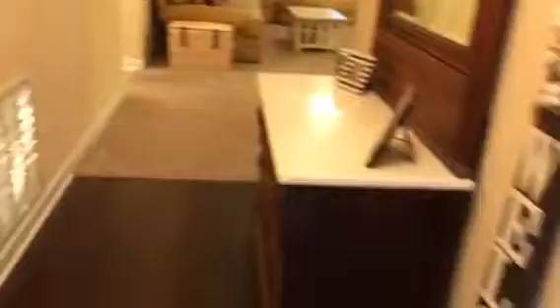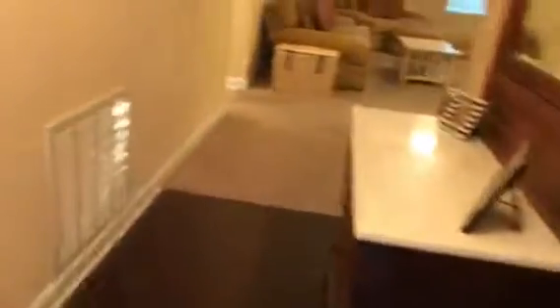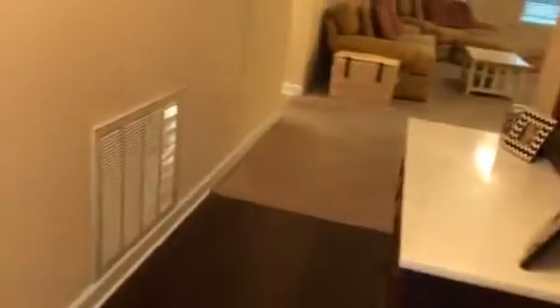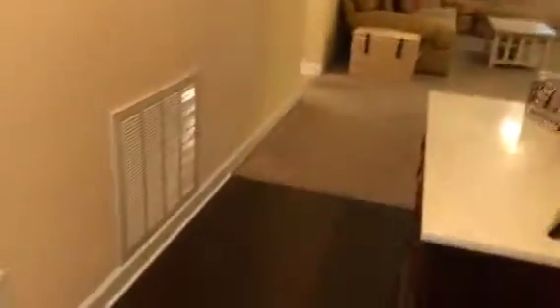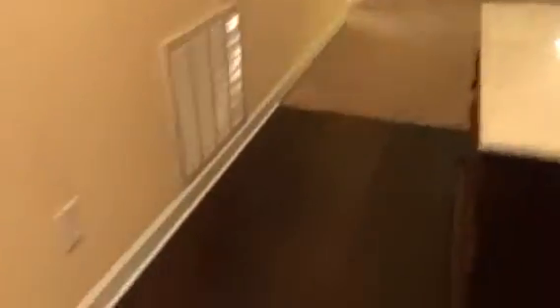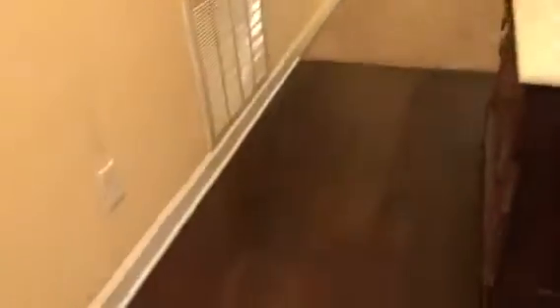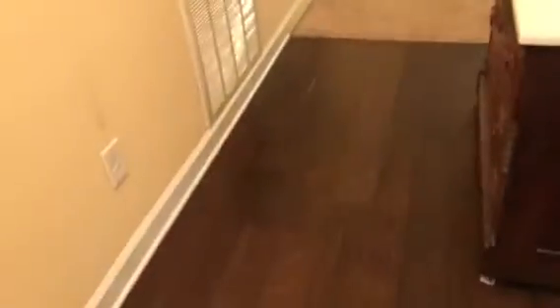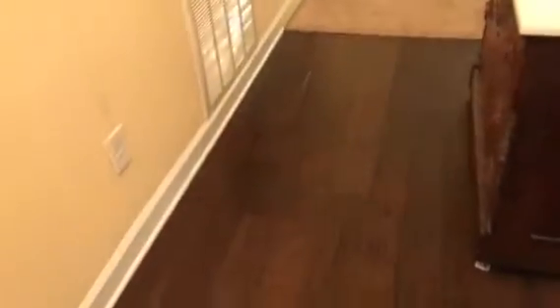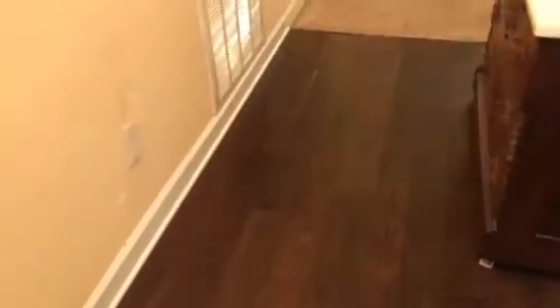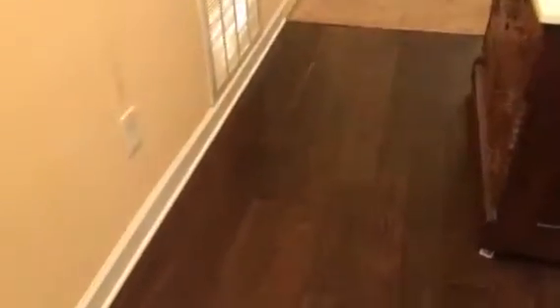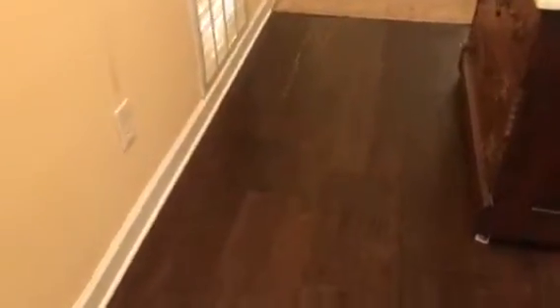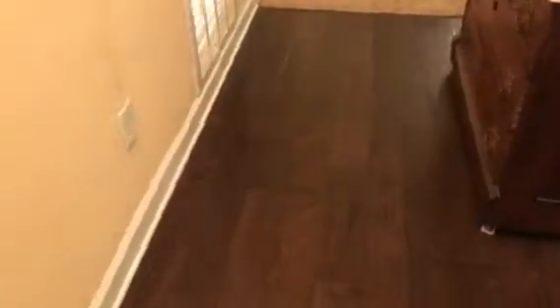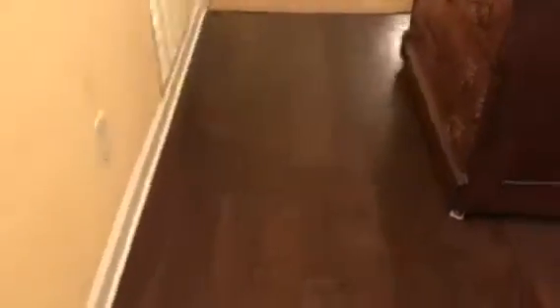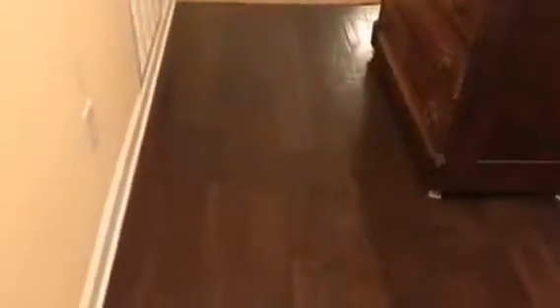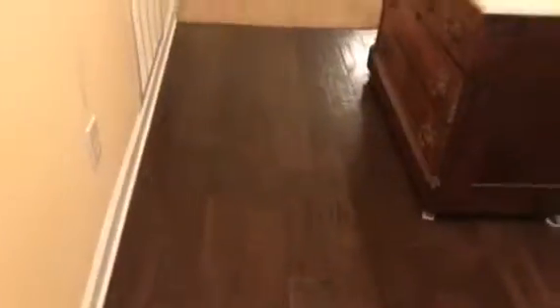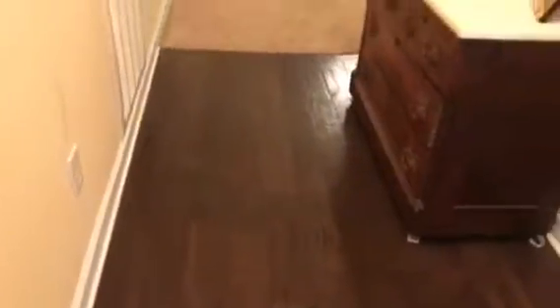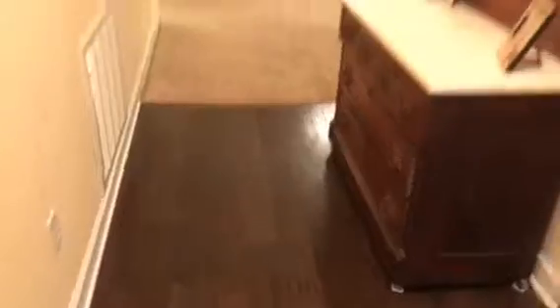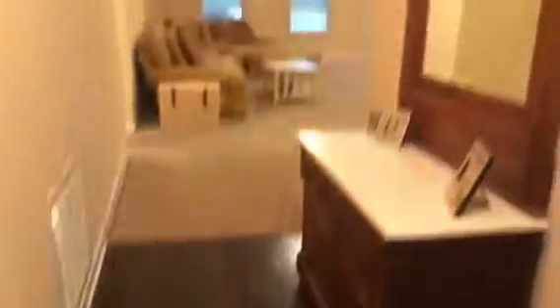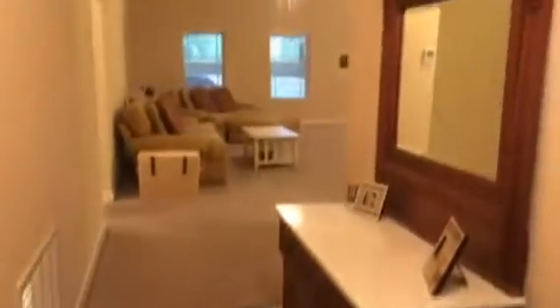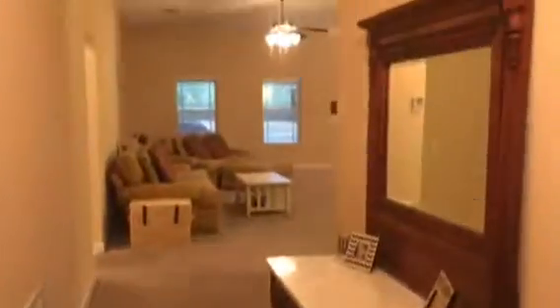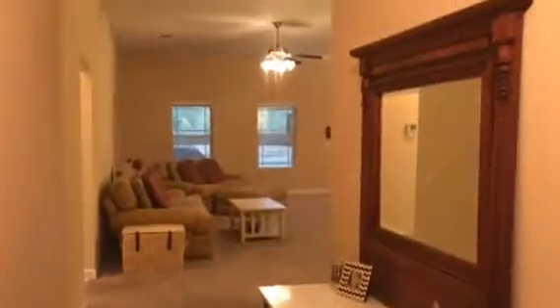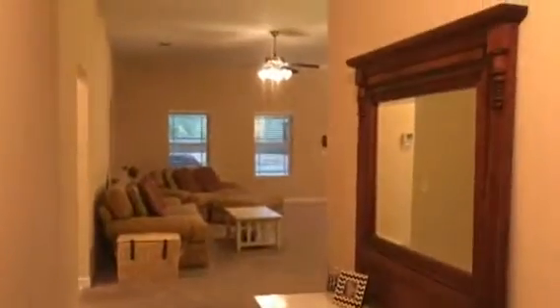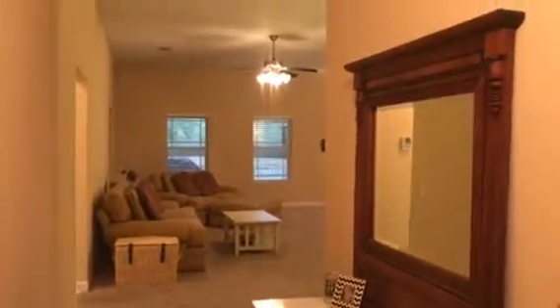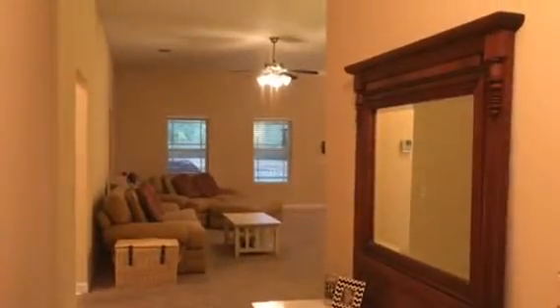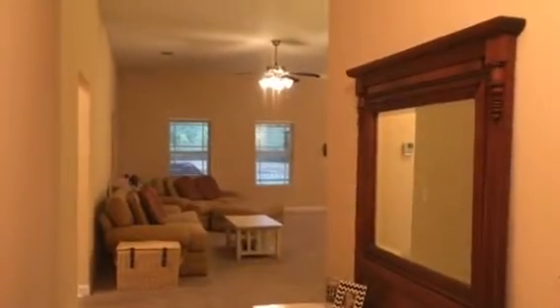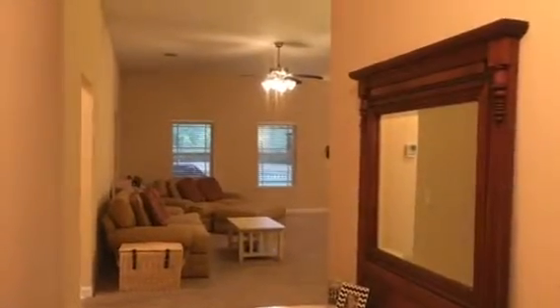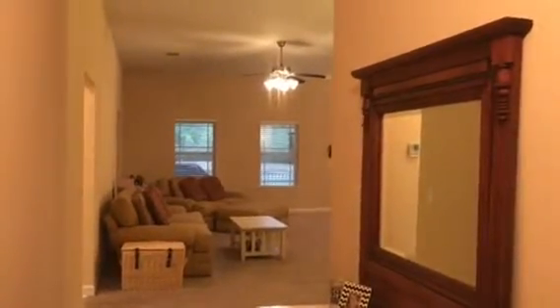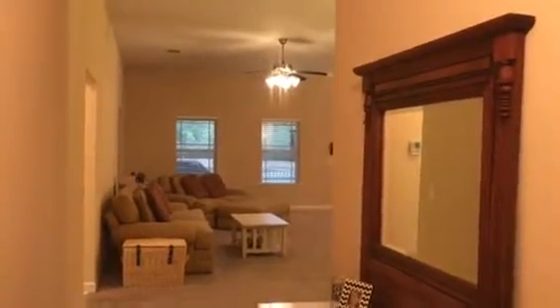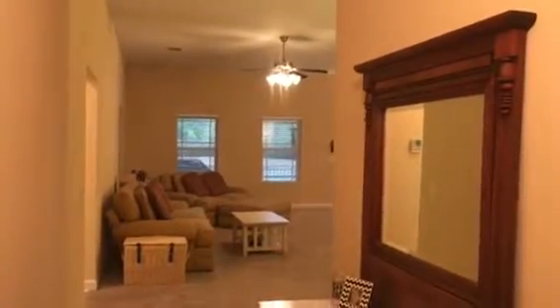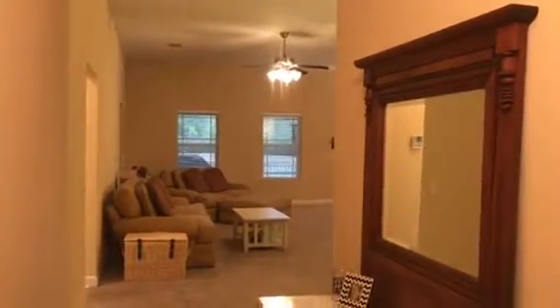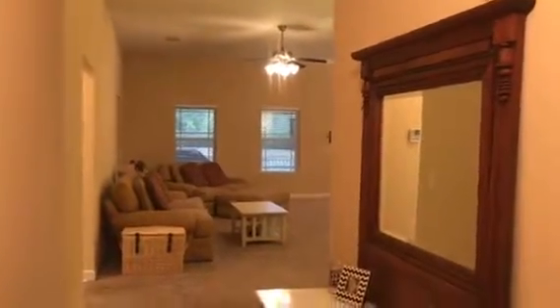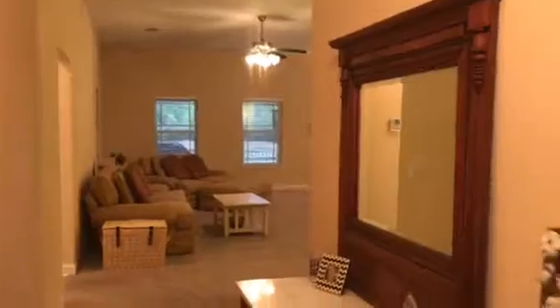Once you enter the door, you can see this really nice flooring. This is our five-inch scraped hardwood that goes all the way into our great room. You can see those really nice high vaulted ceilings.